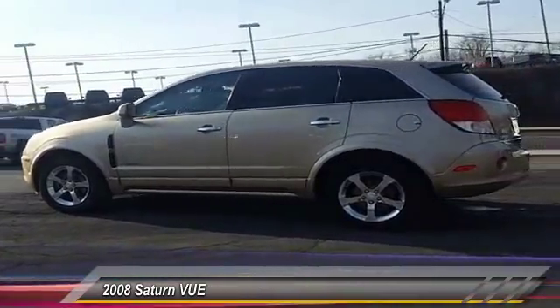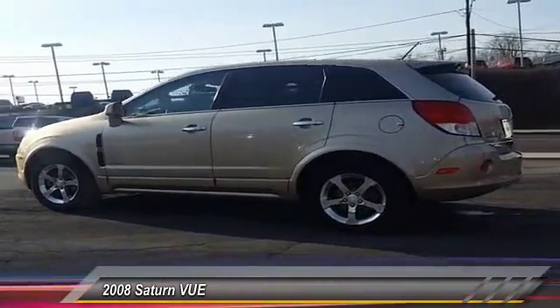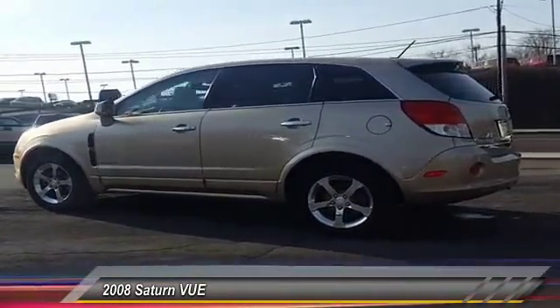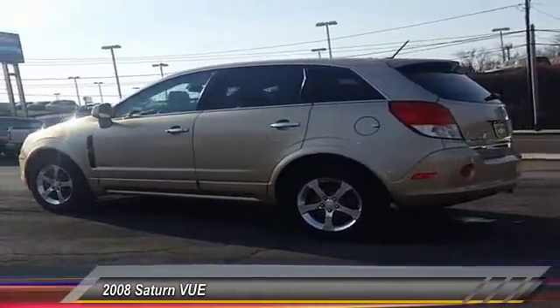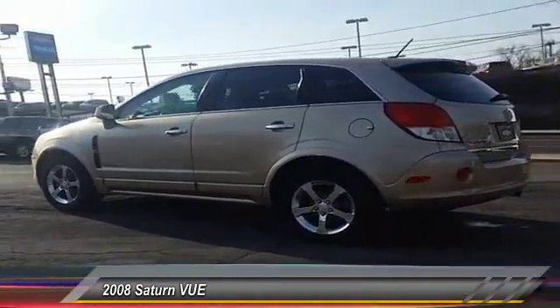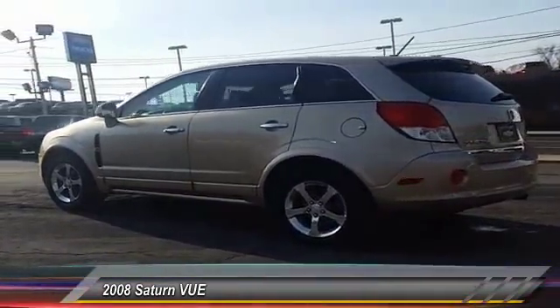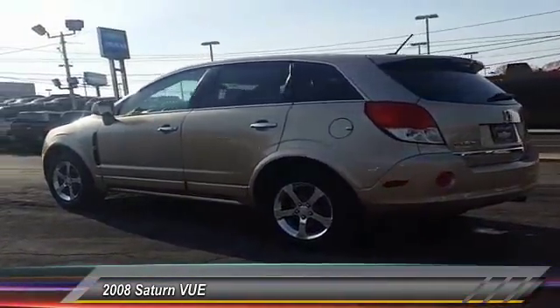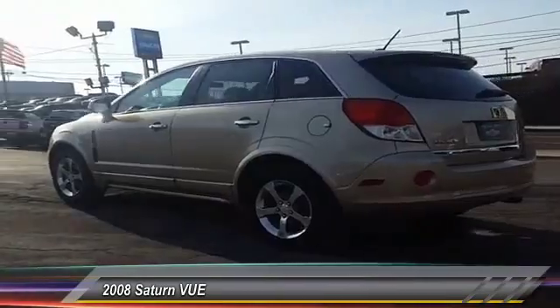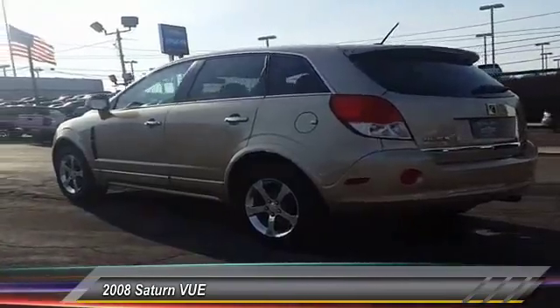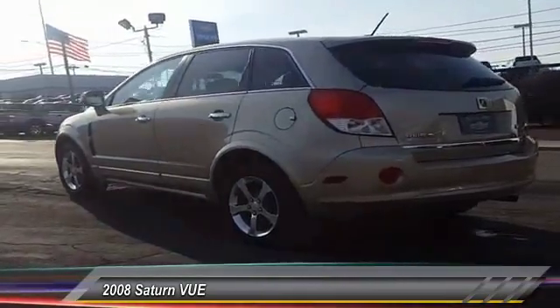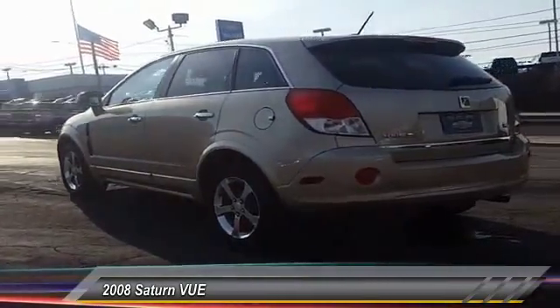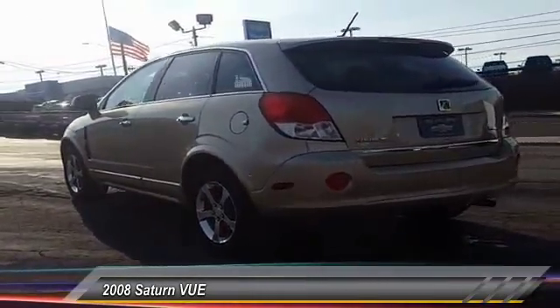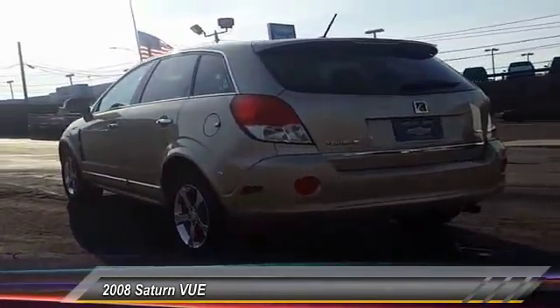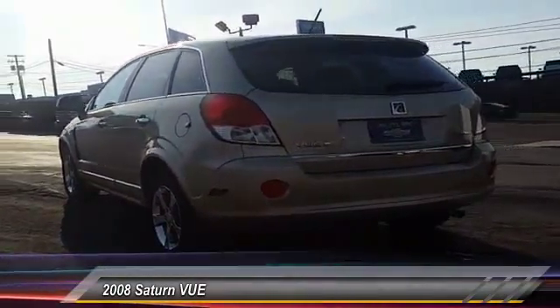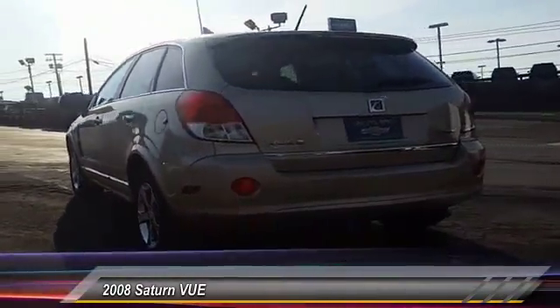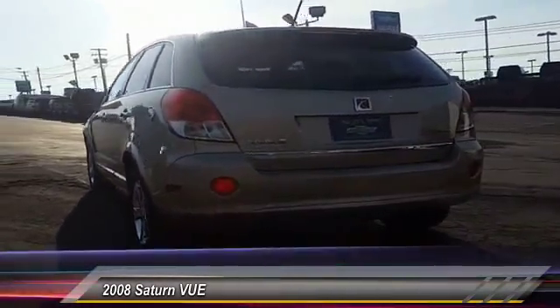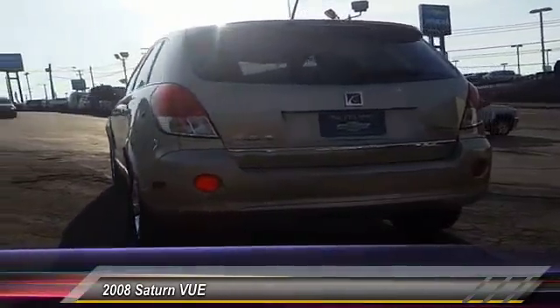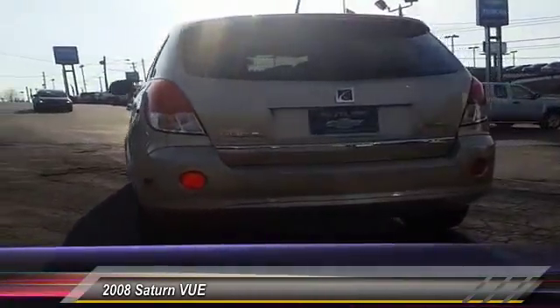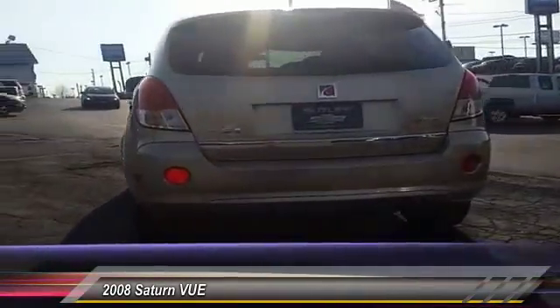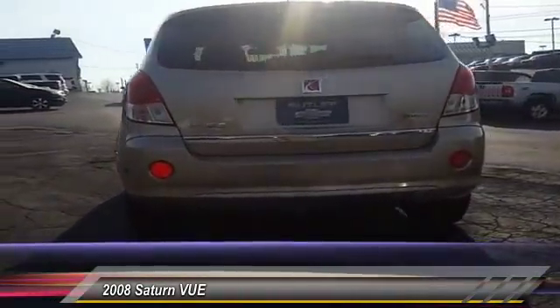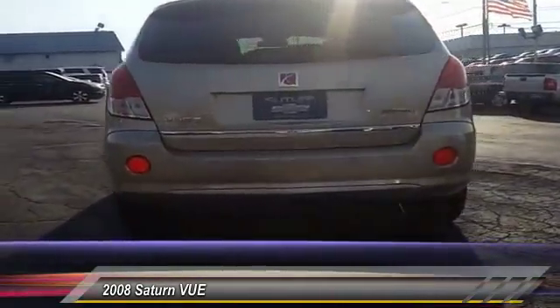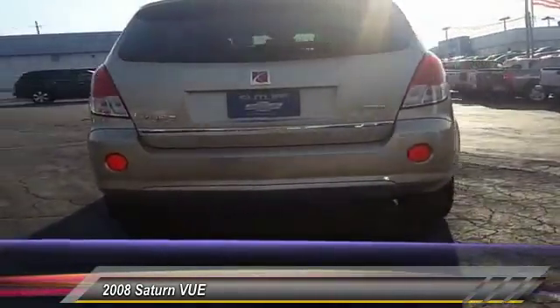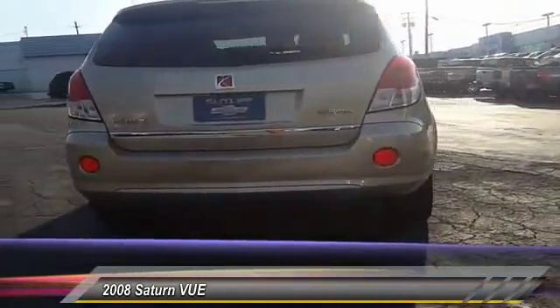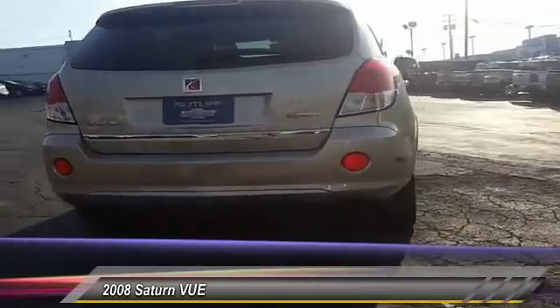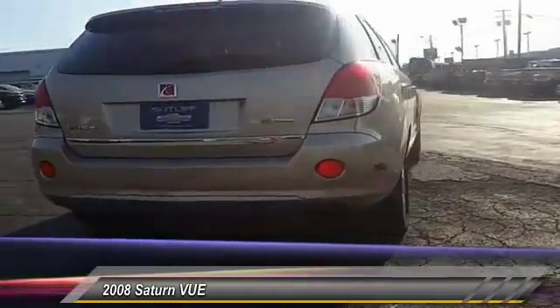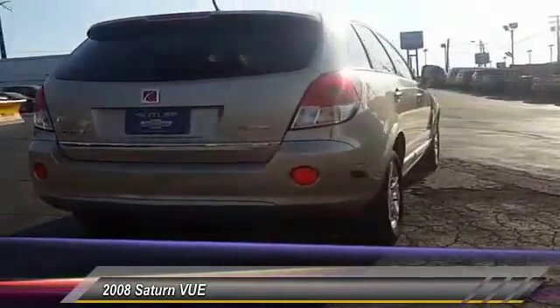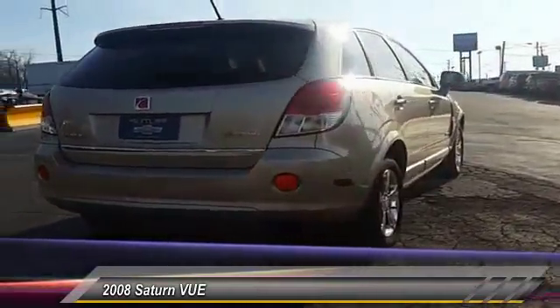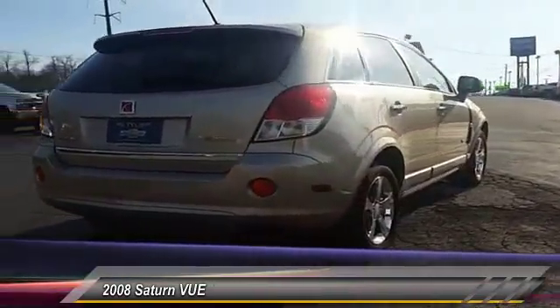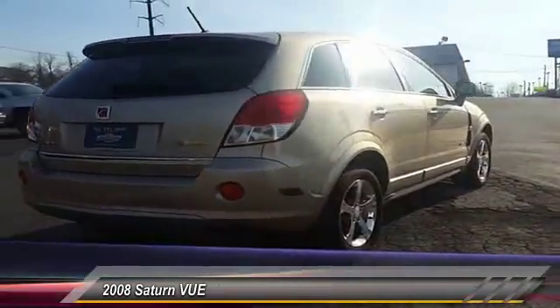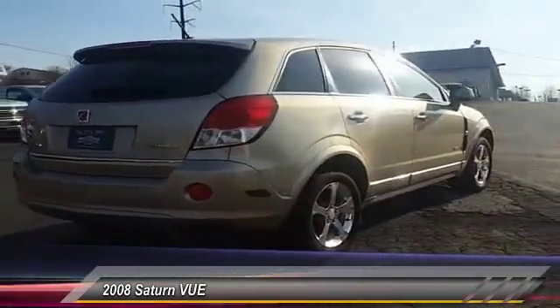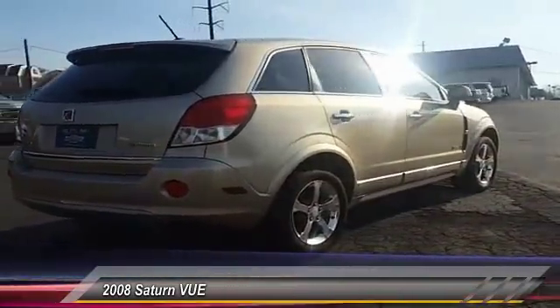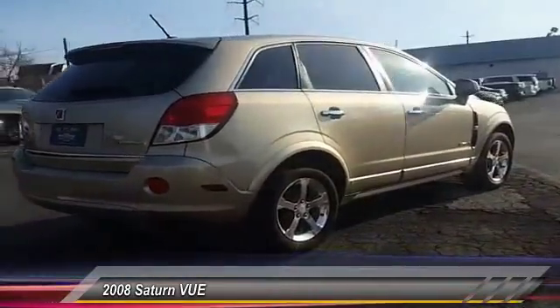This vehicle has less than 105,000 miles. Here are some of this vehicle's great options: keyless entry, stability control, anti-lock braking system, and traction control.